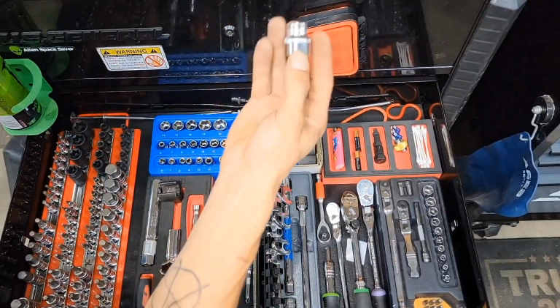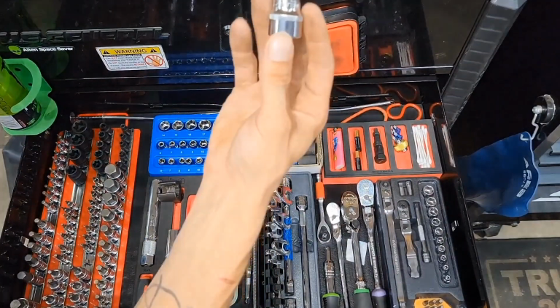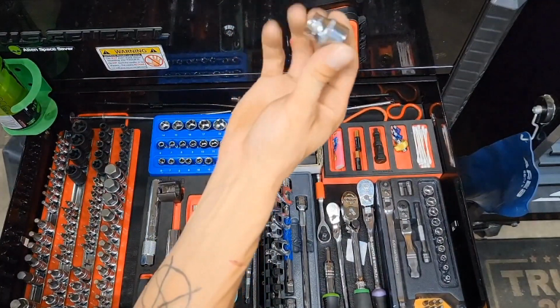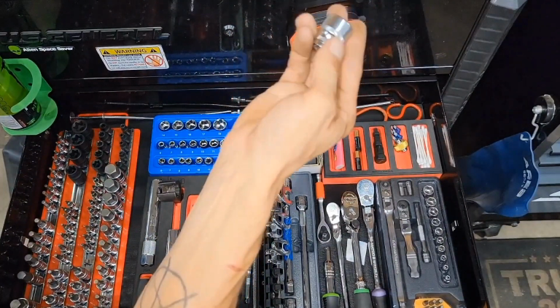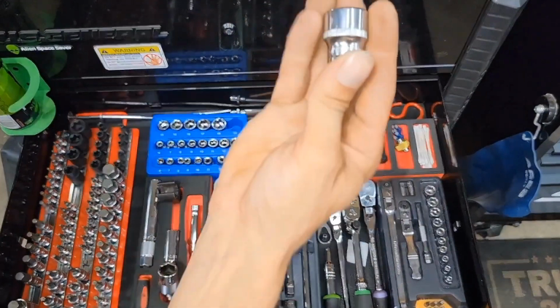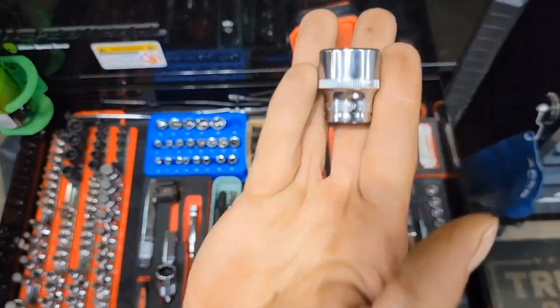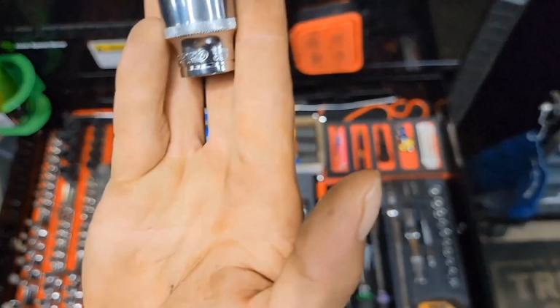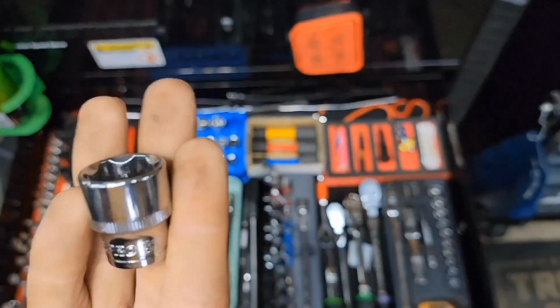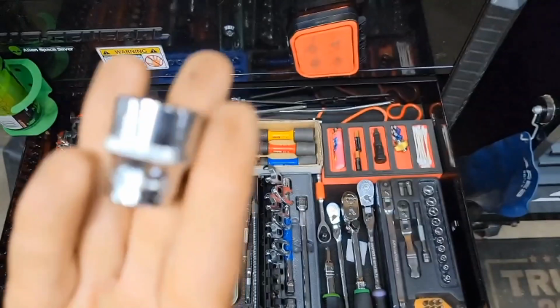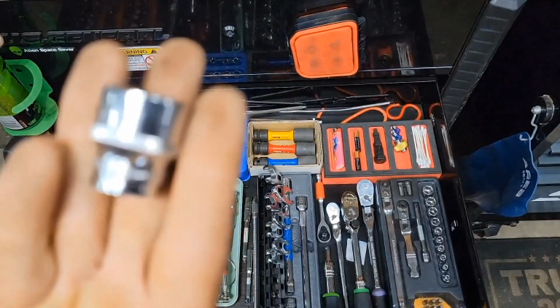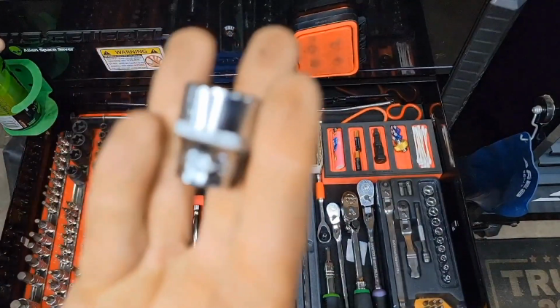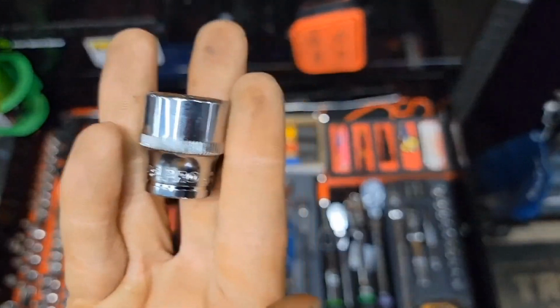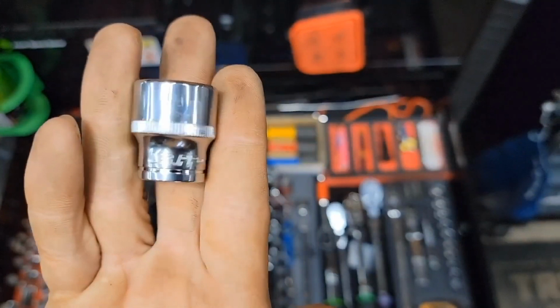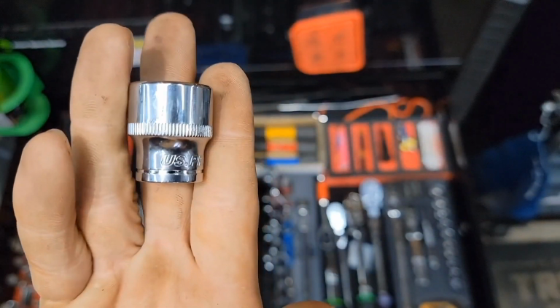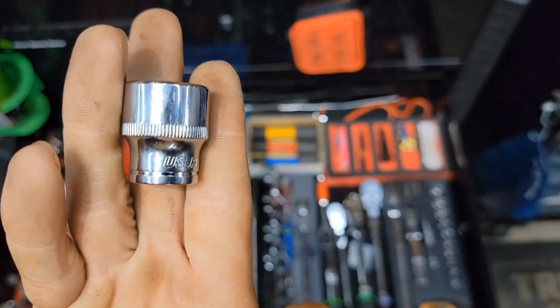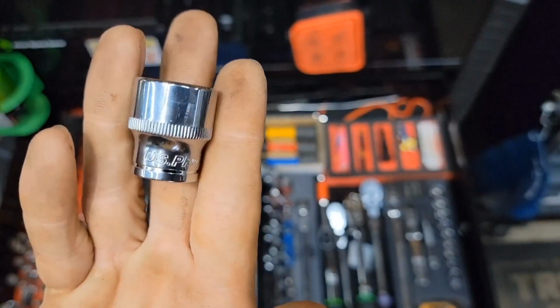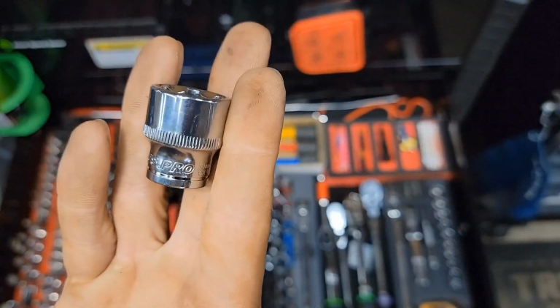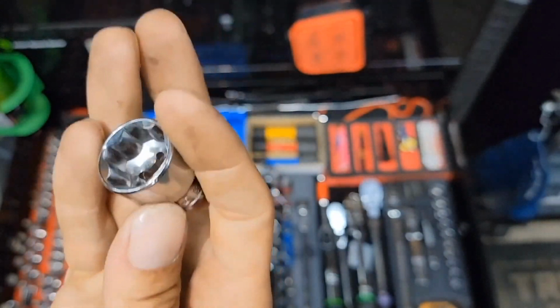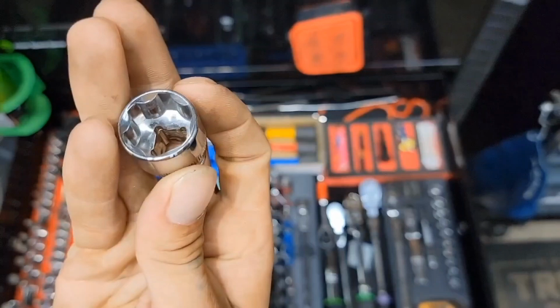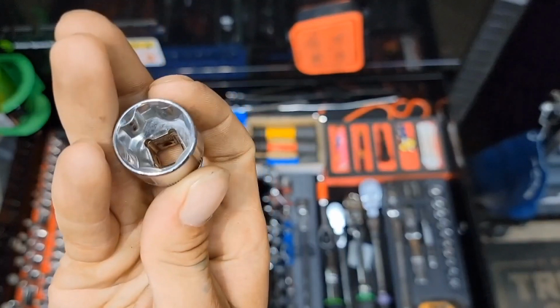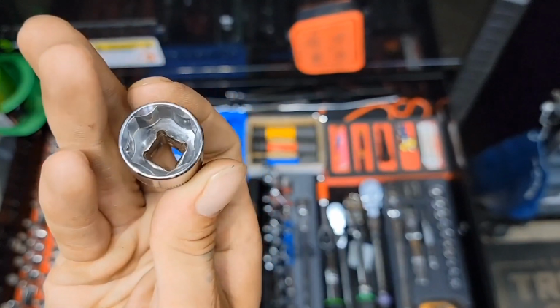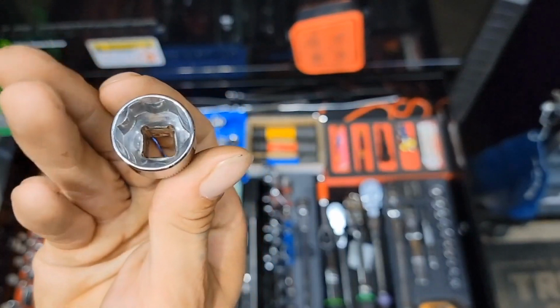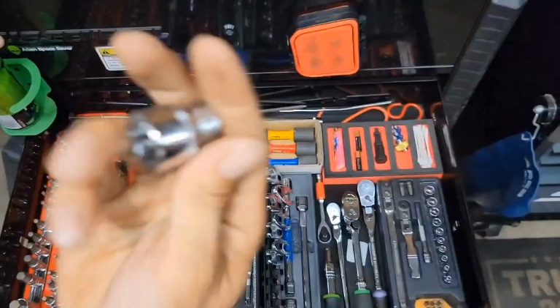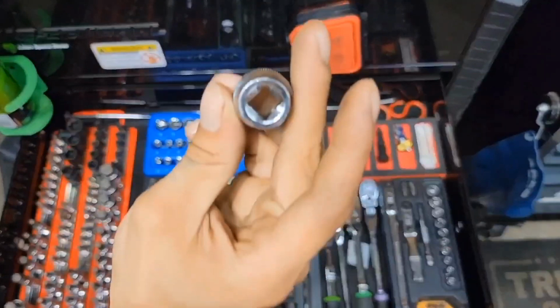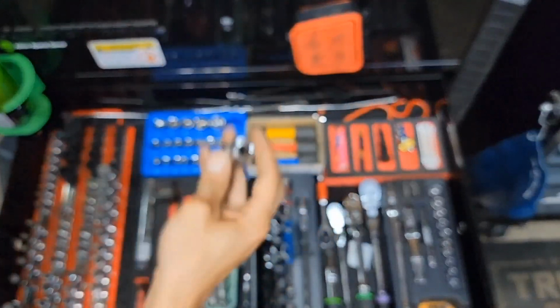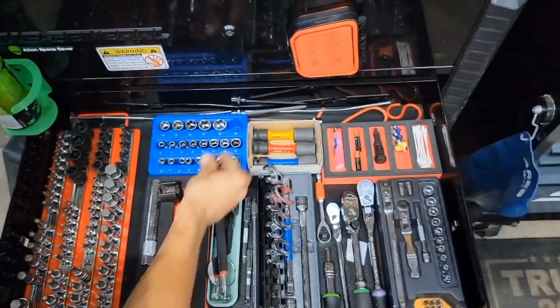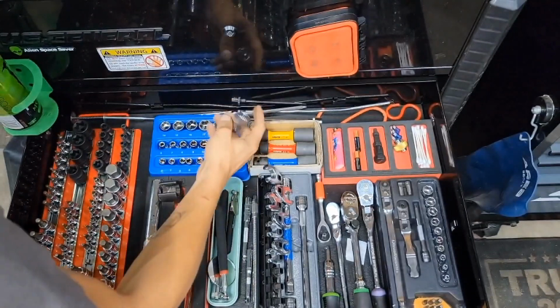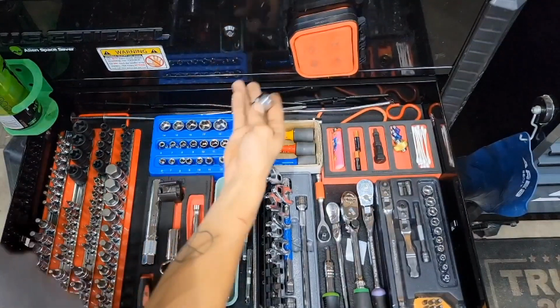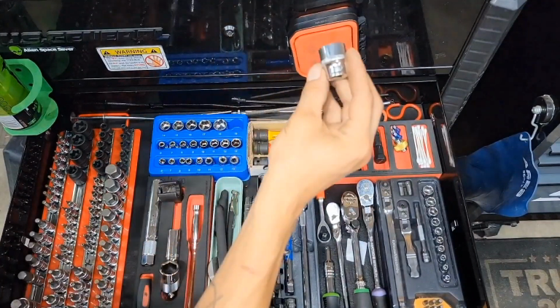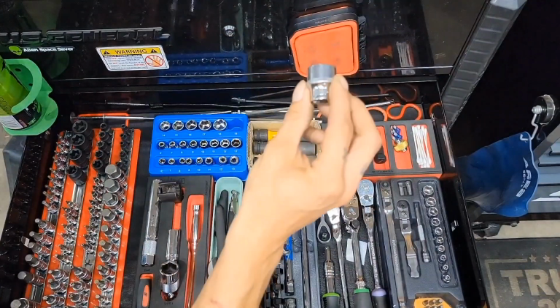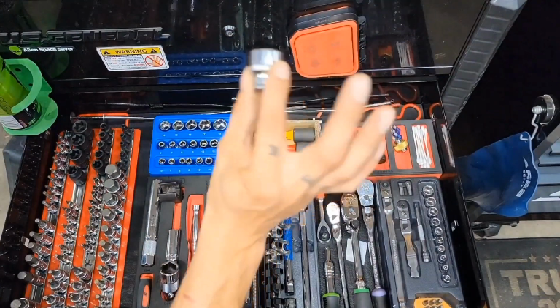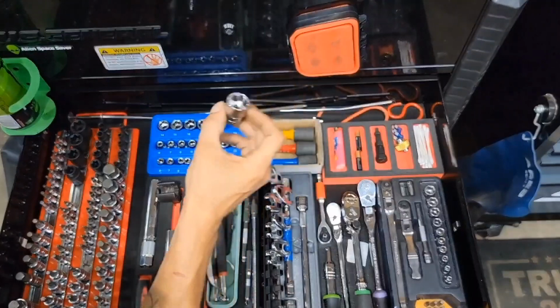We got some US Pro super-lock sockets. Those are really nice and handy — the knurling is perfect on them.